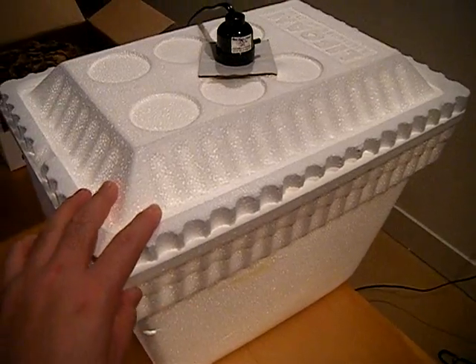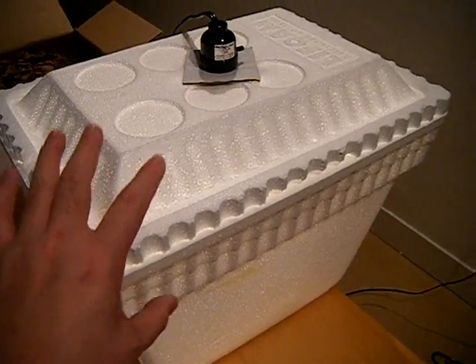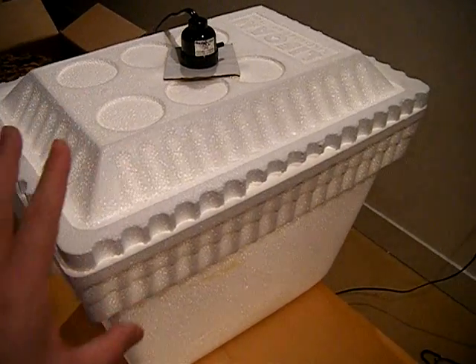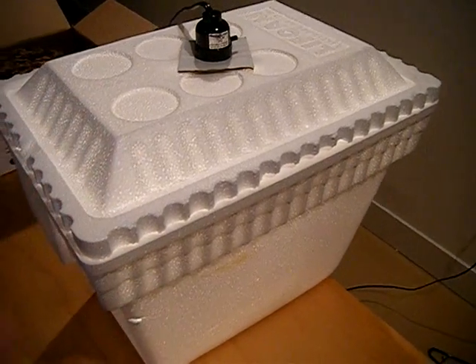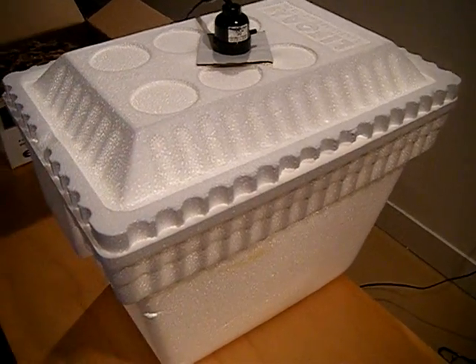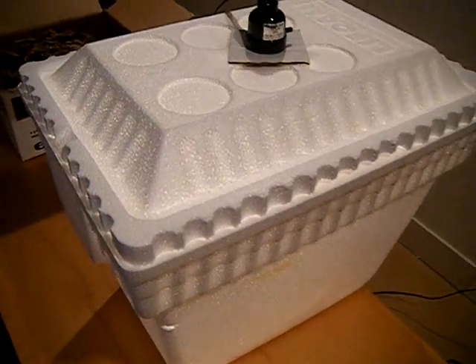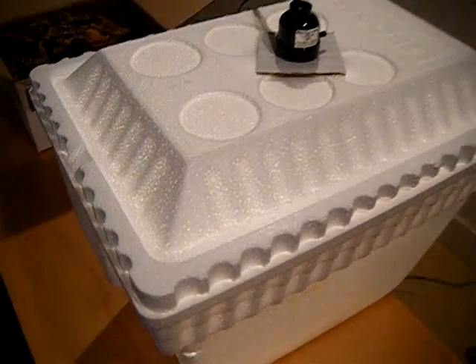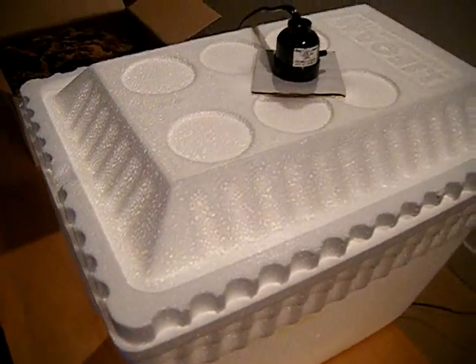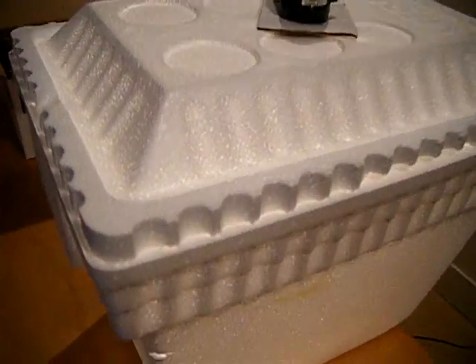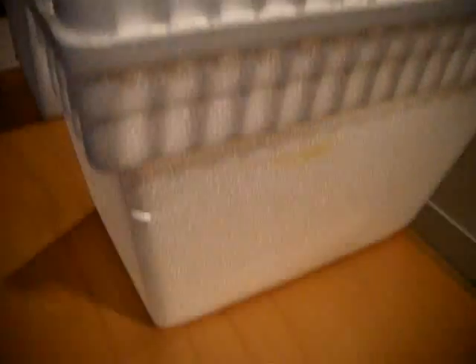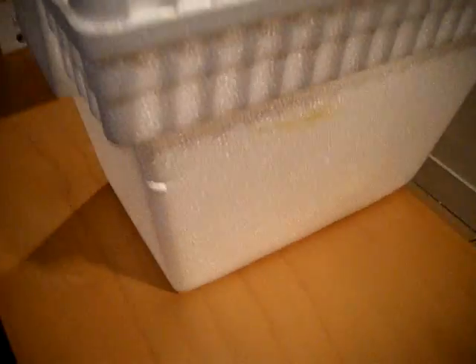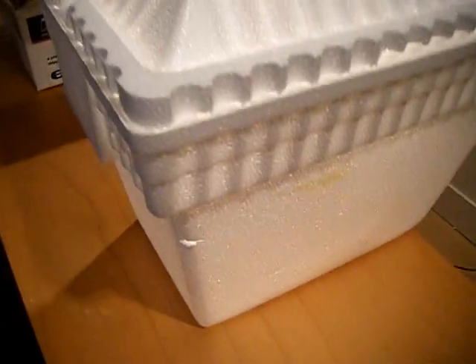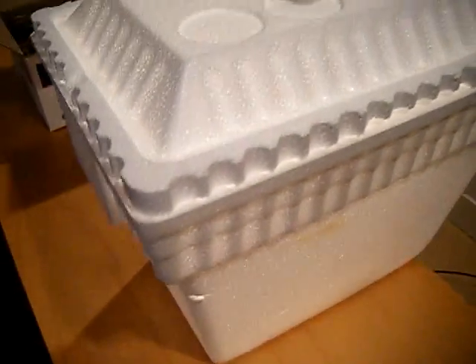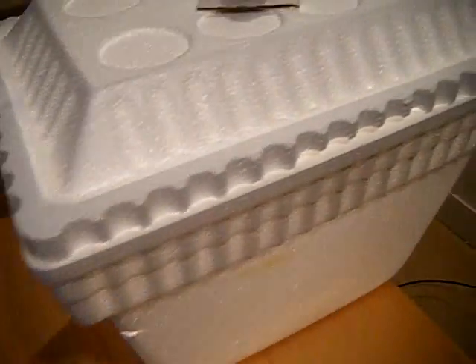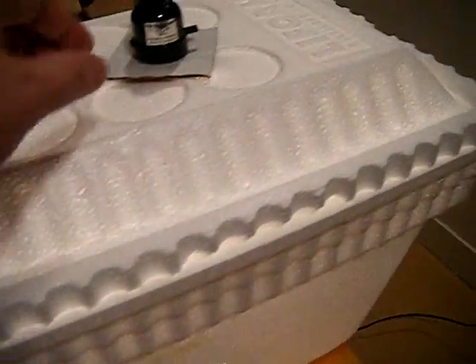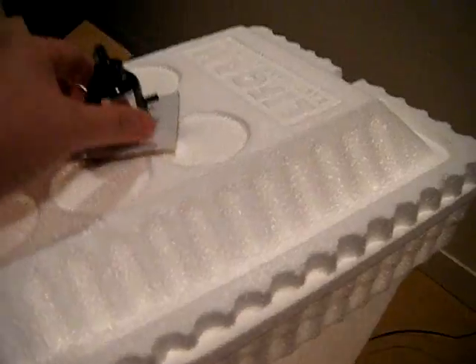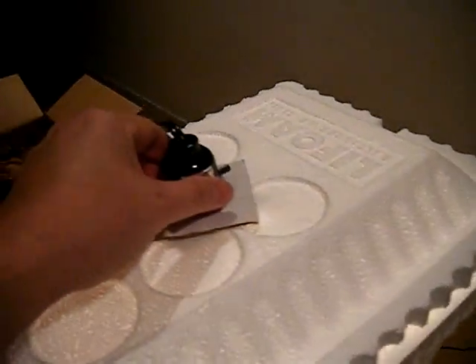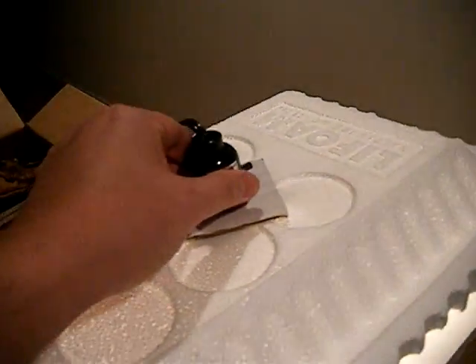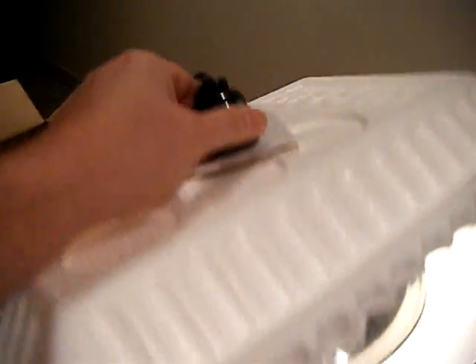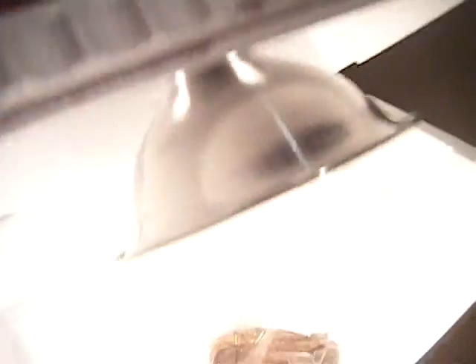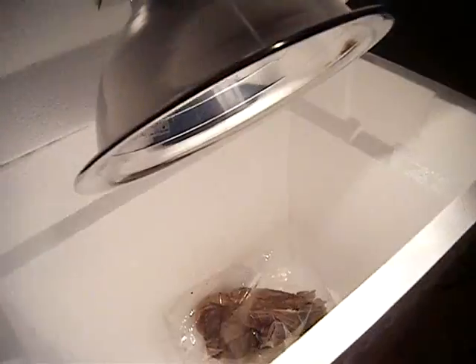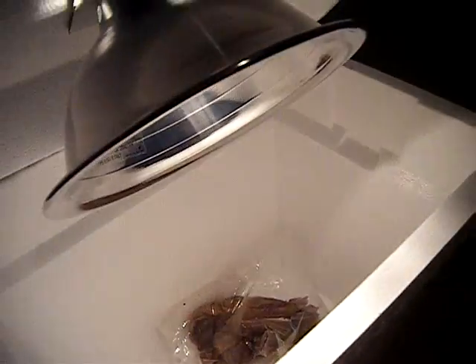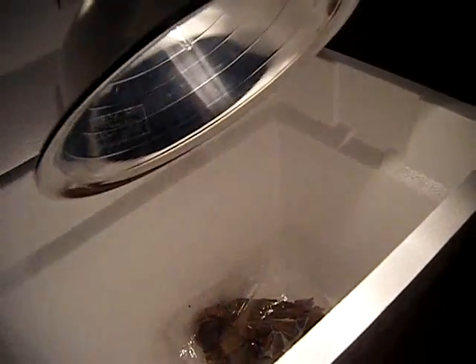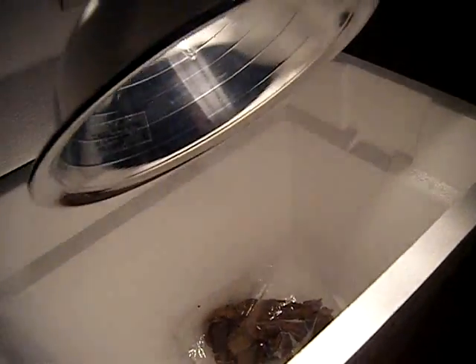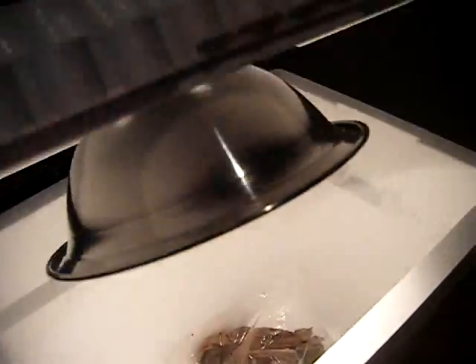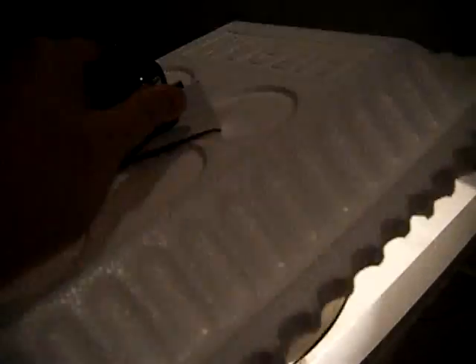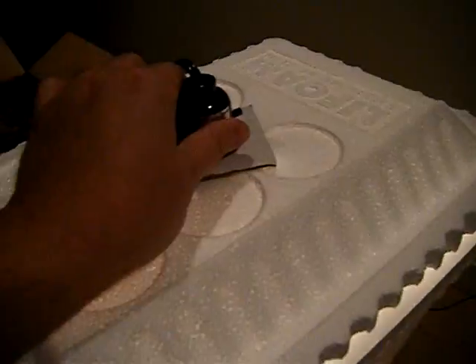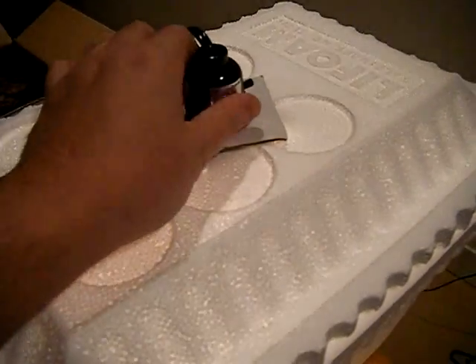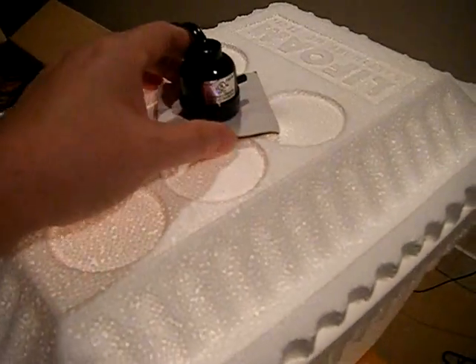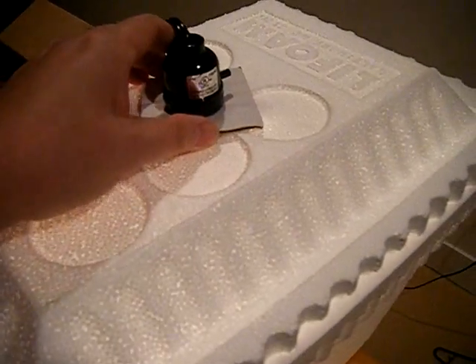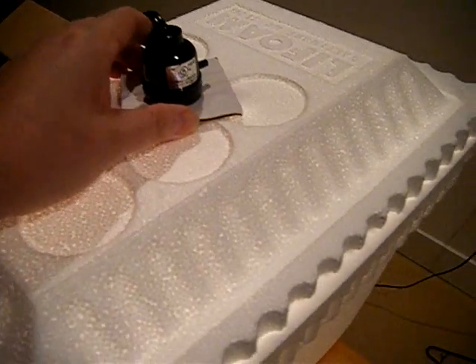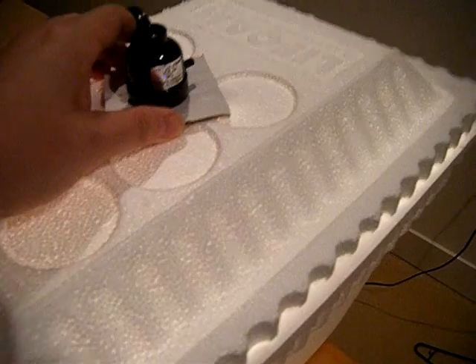Everything is exactly the same — still no vent holes on top or bottom, just a plain cooler with the lamp in it with the cardboard gasket.